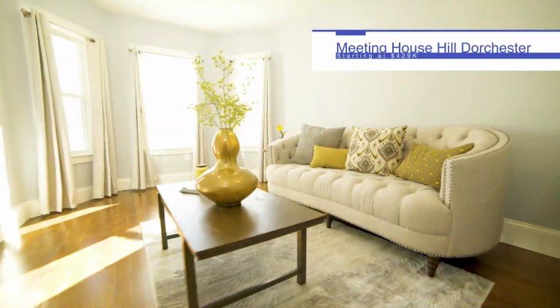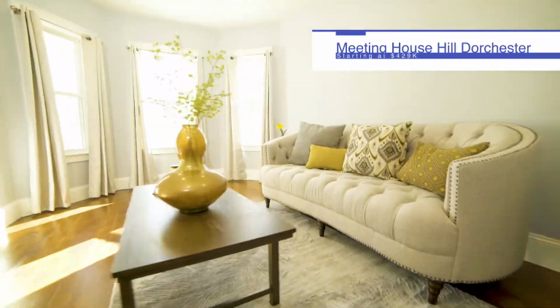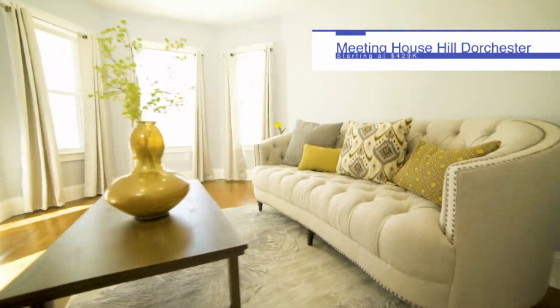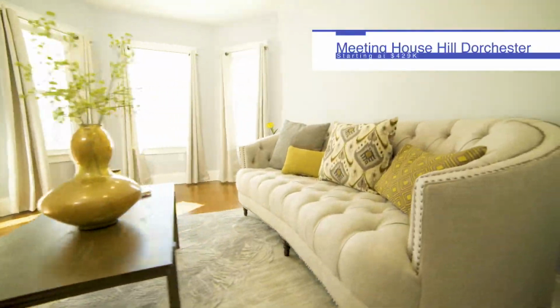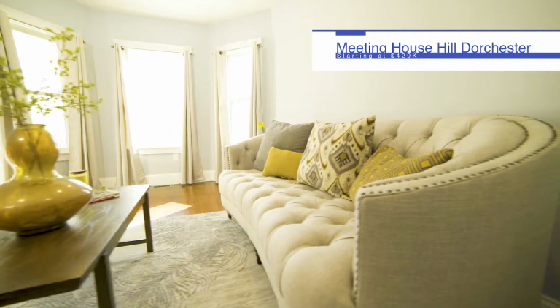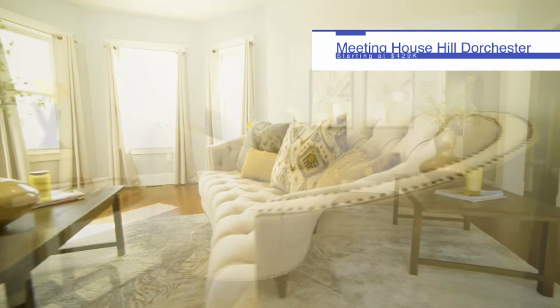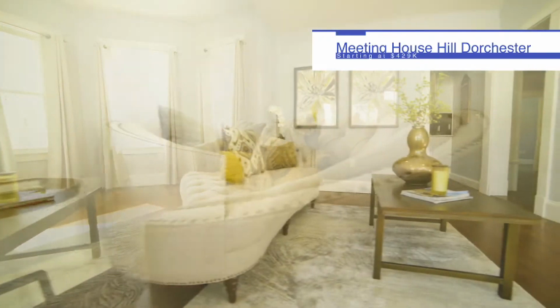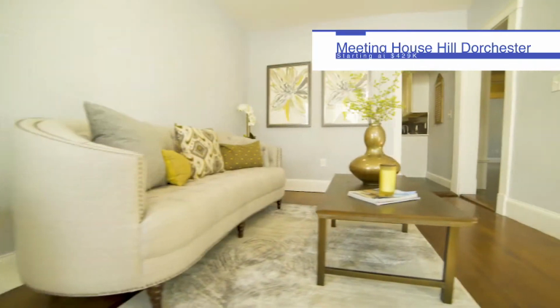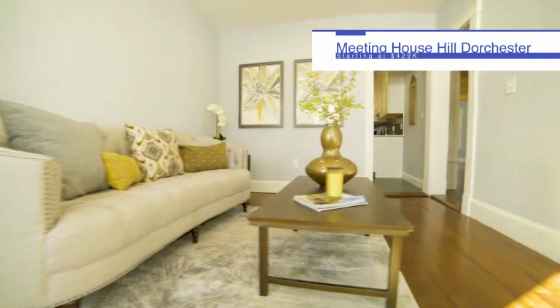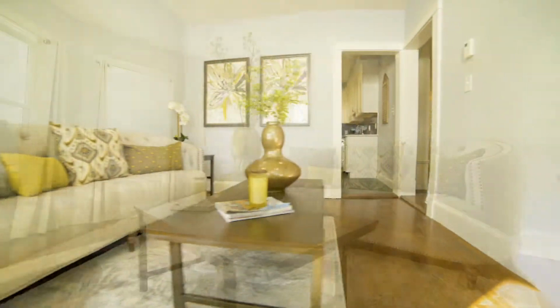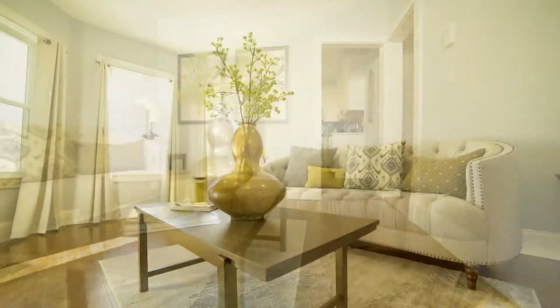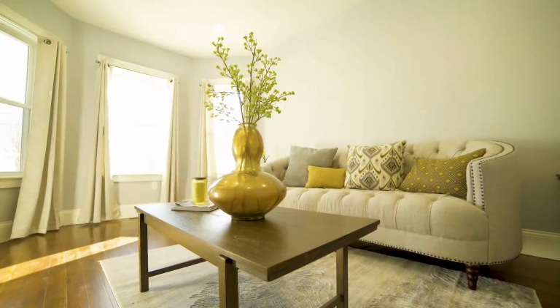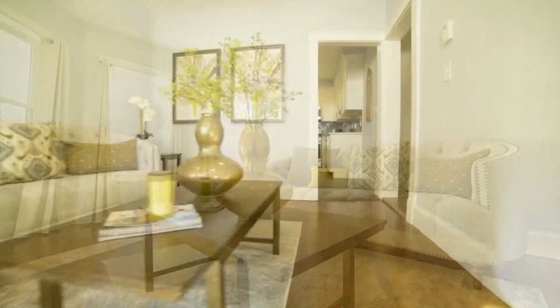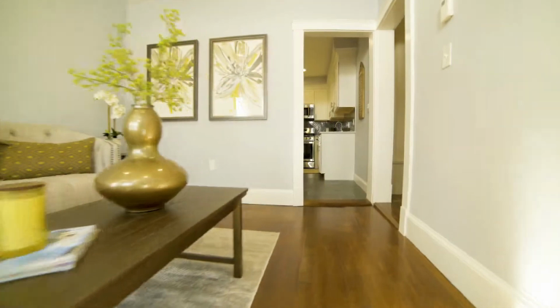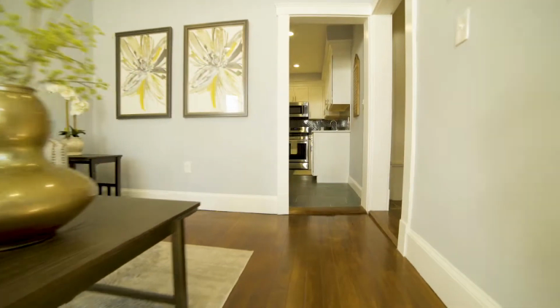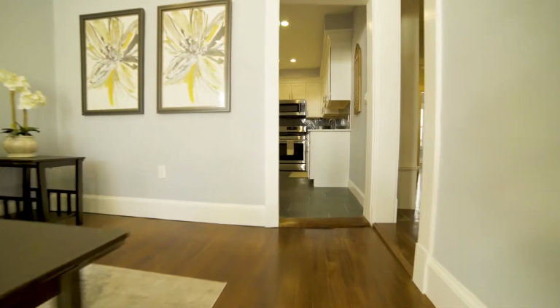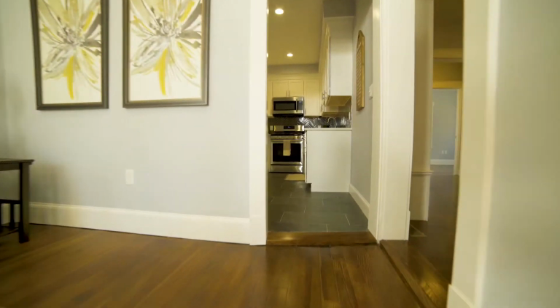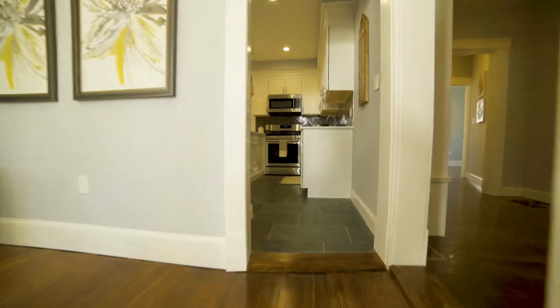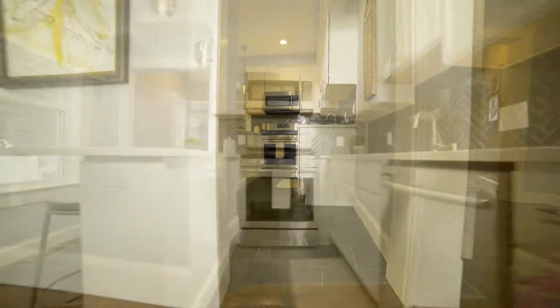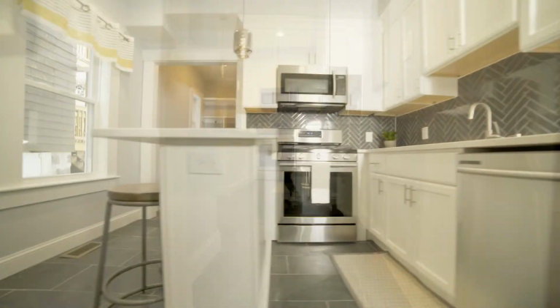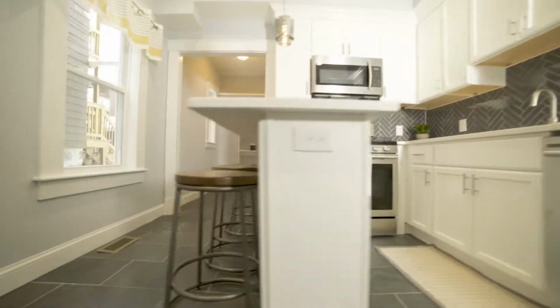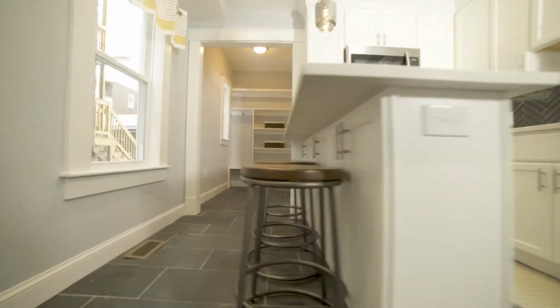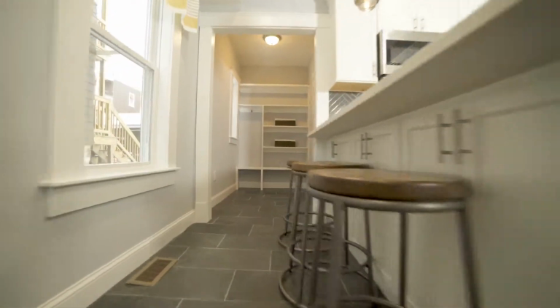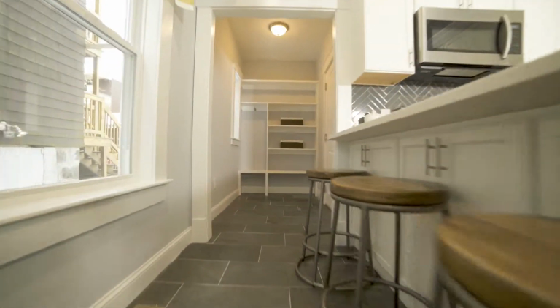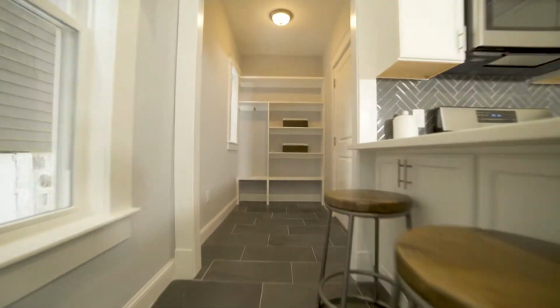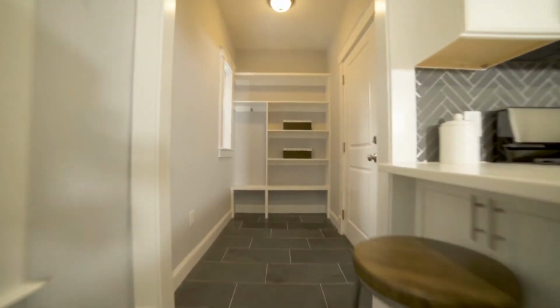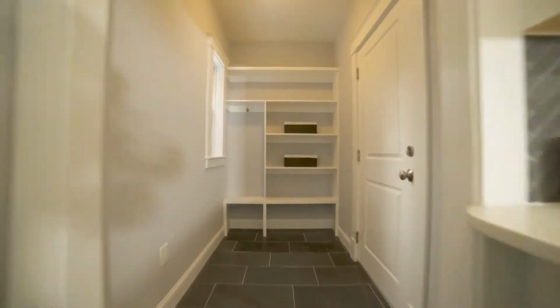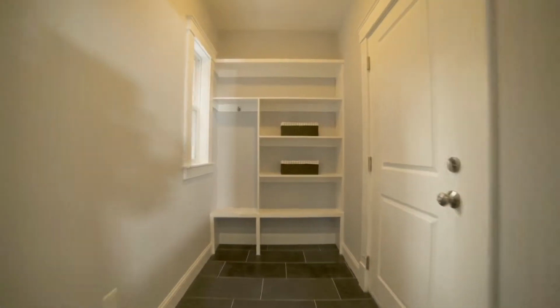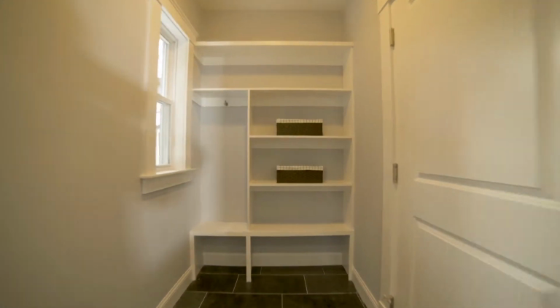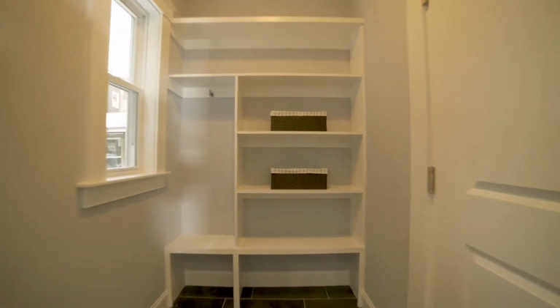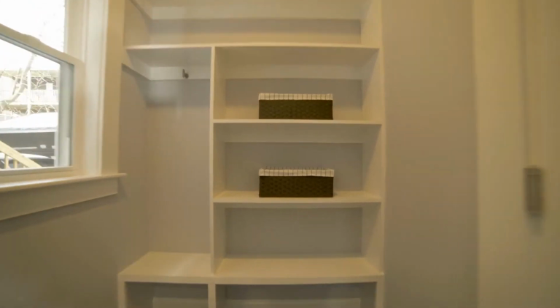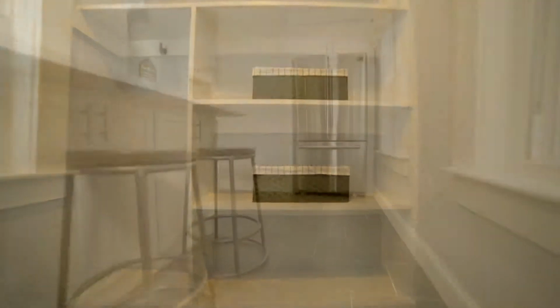Welcome to the Yellow Jacket. This three-family that sits atop Meeting House Hill in the Dorchester neighborhood of Boston, Massachusetts was converted into three luxuriously designed condos, each containing three bedrooms and one bath.